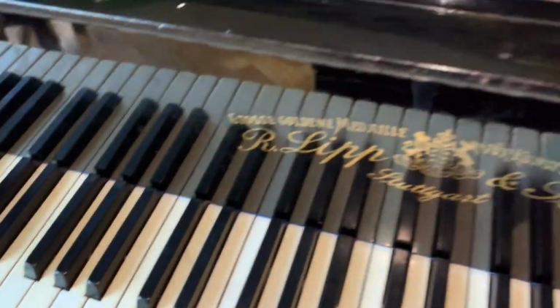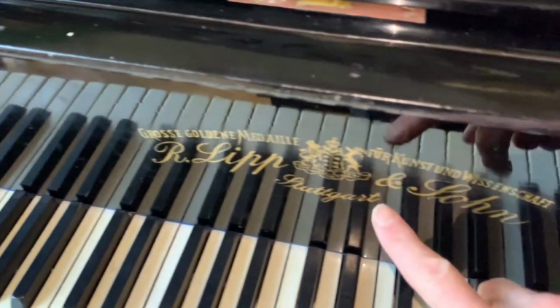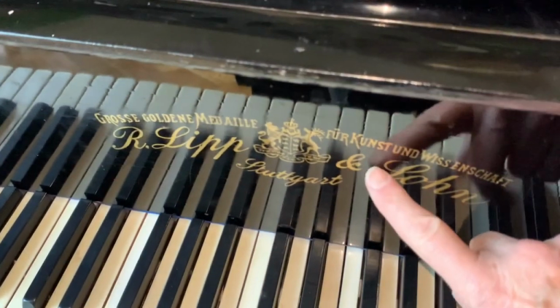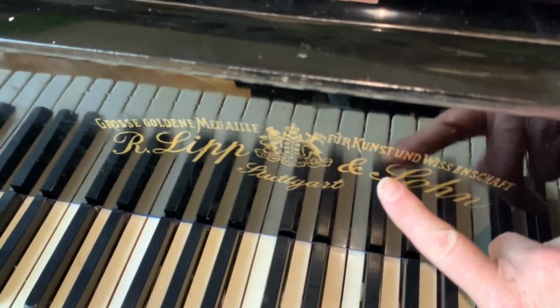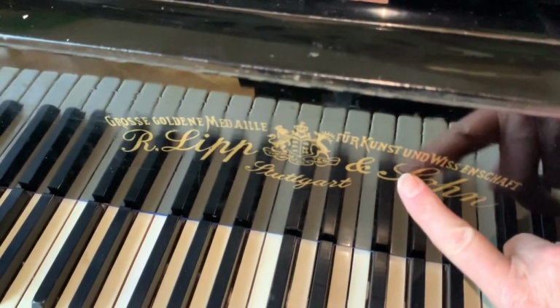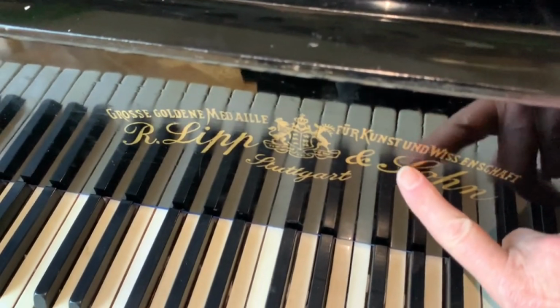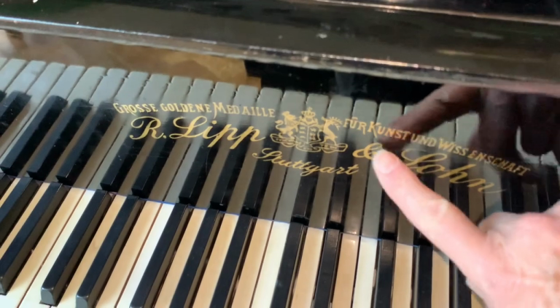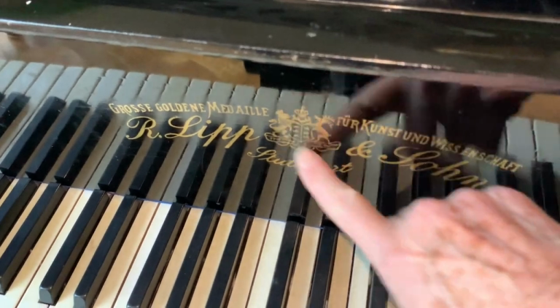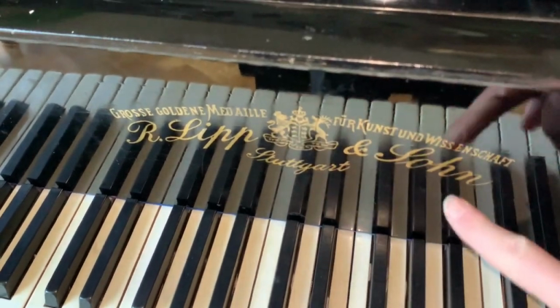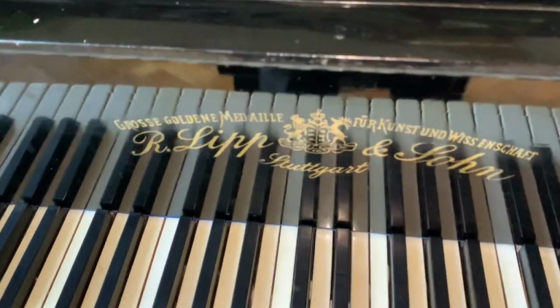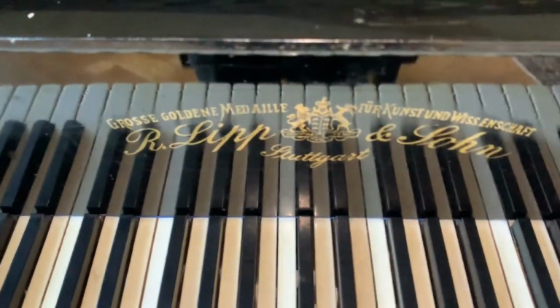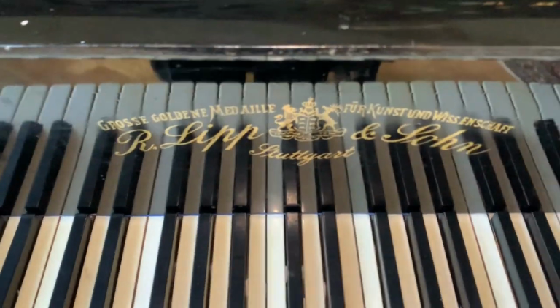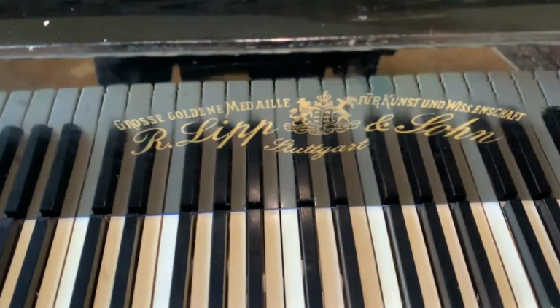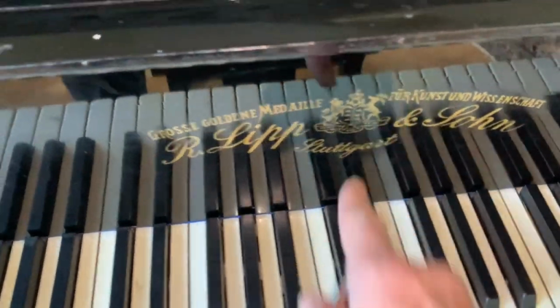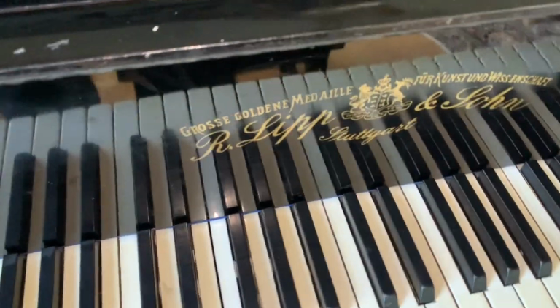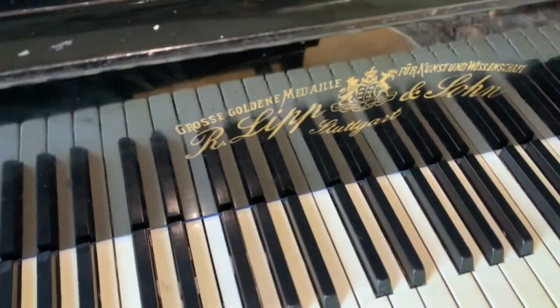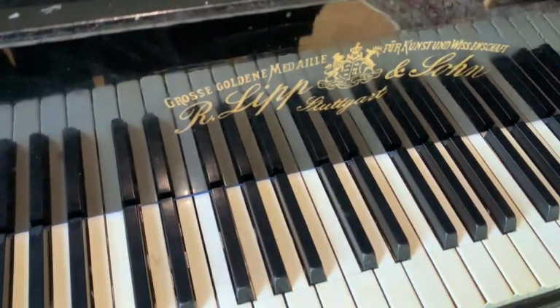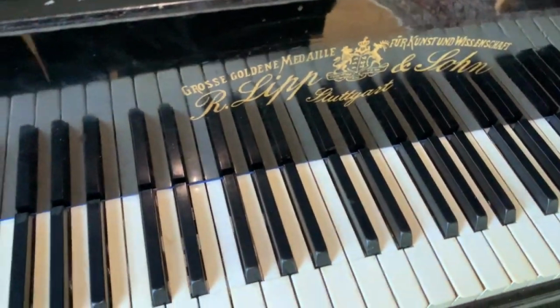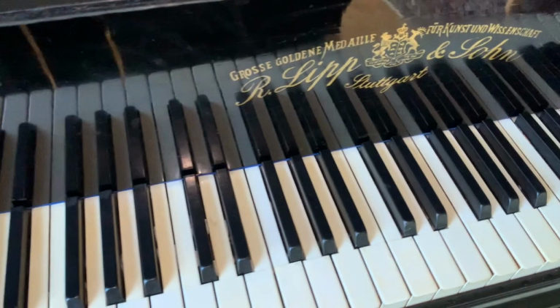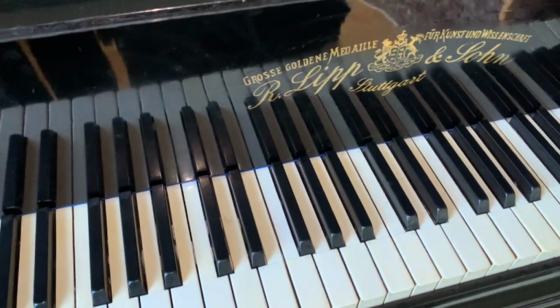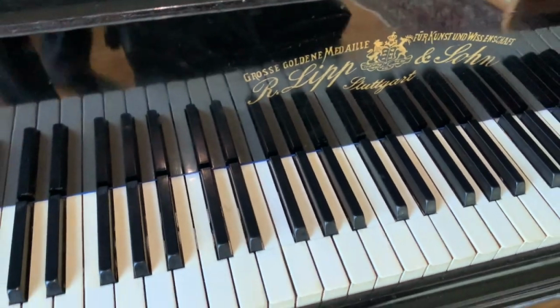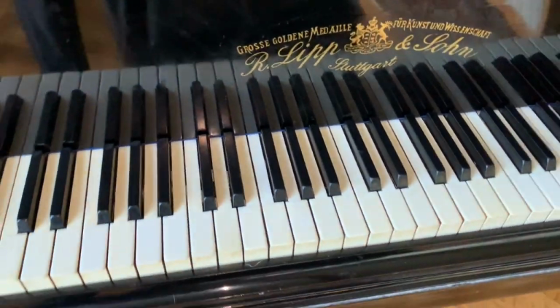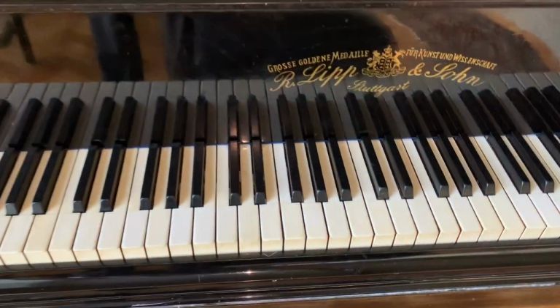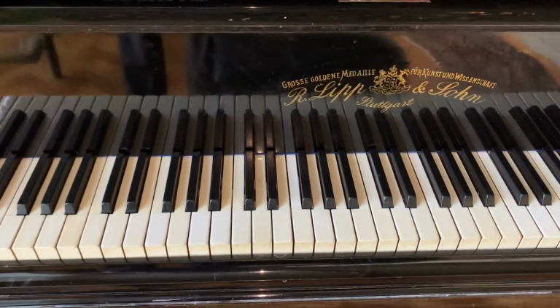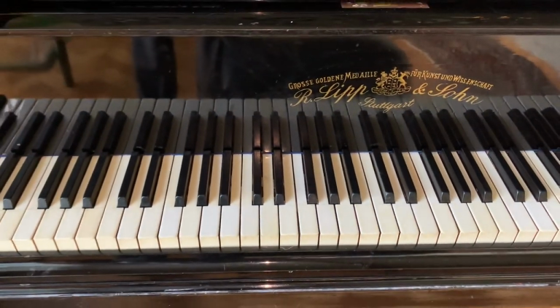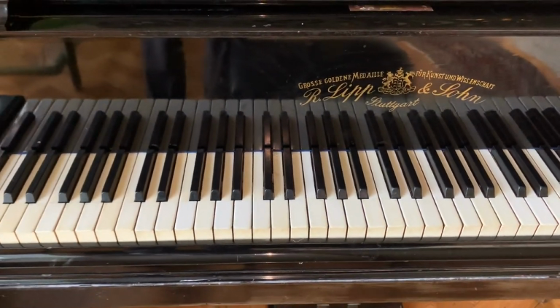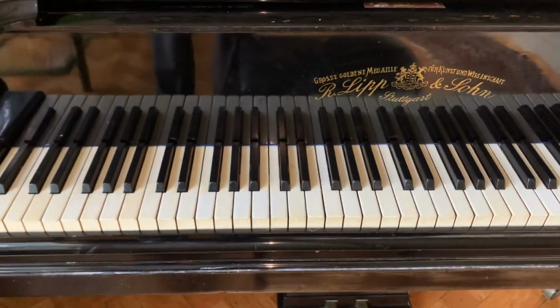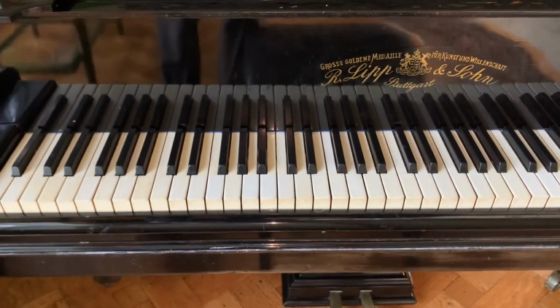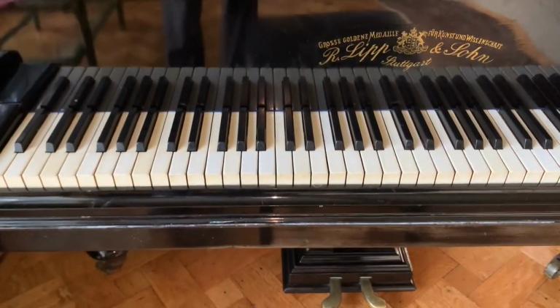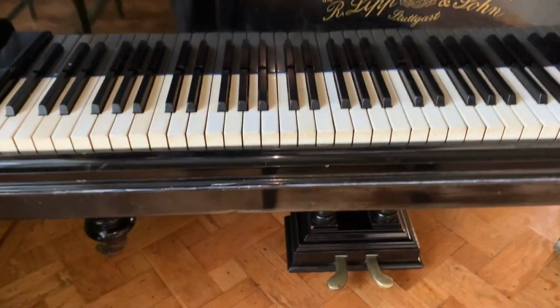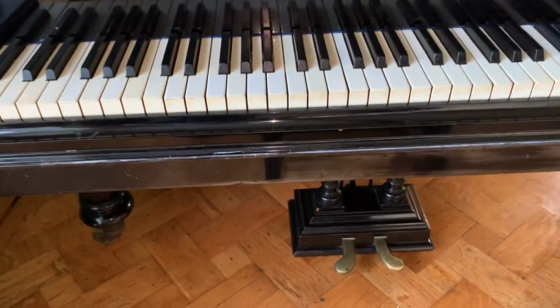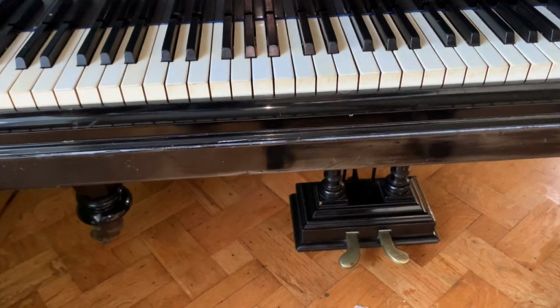That's the older Lipp logo — the Art Deco logo comes in after that. I've had two of these in my house for most of my piano playing life actually, so I'm really particularly fond of them.